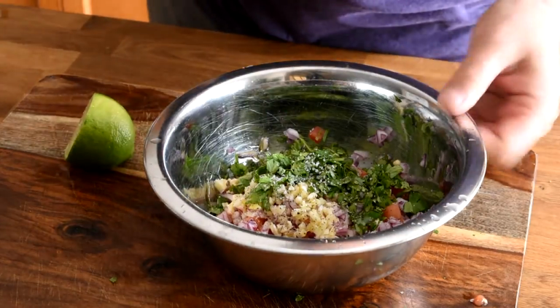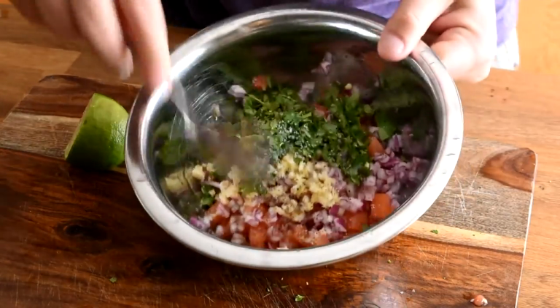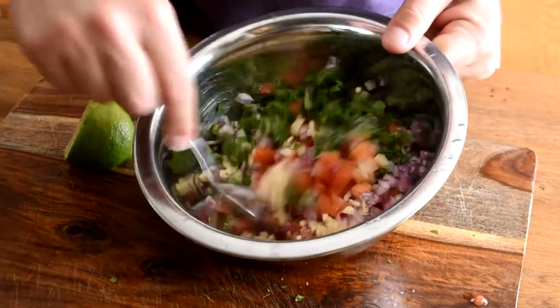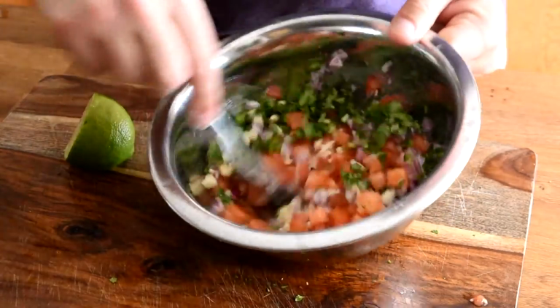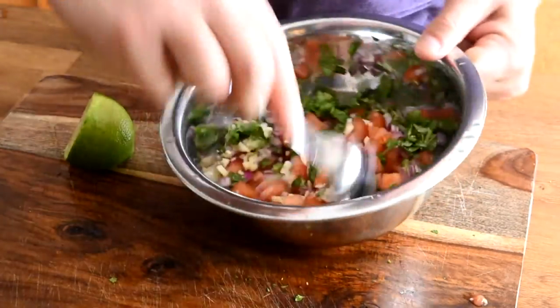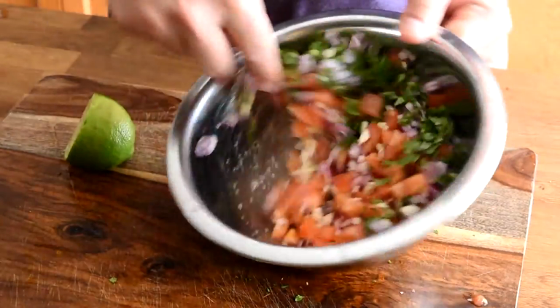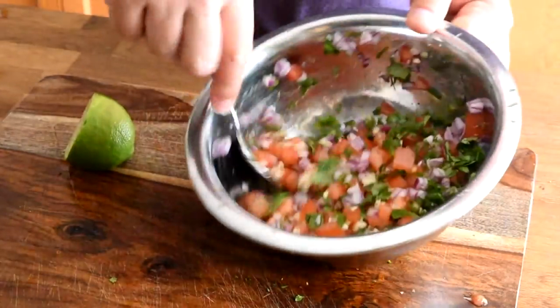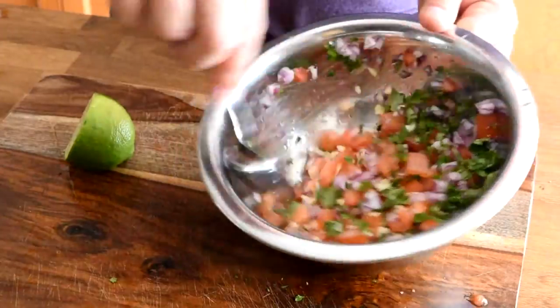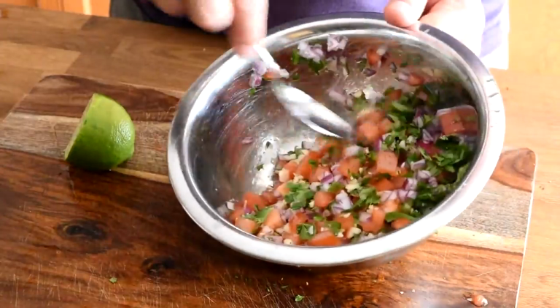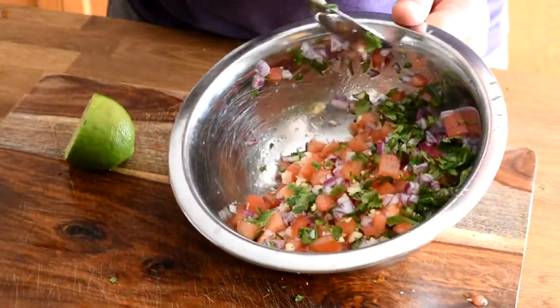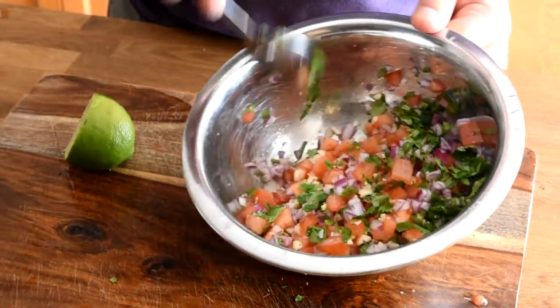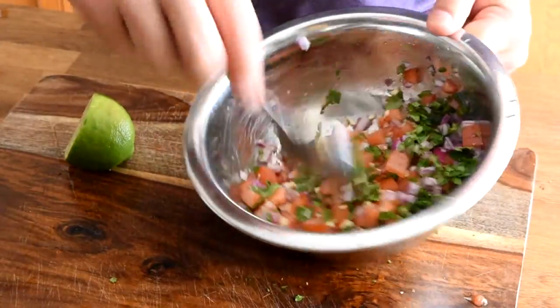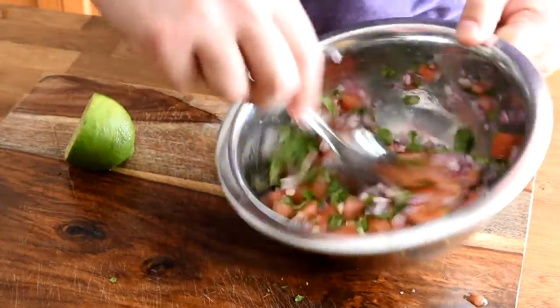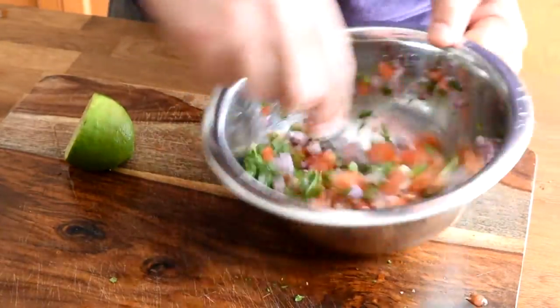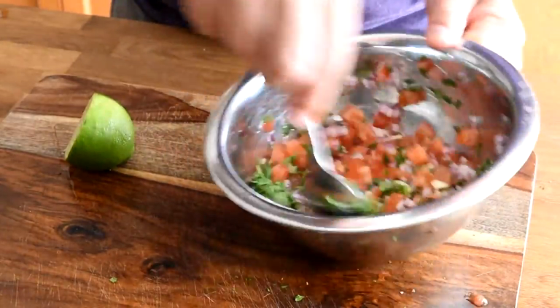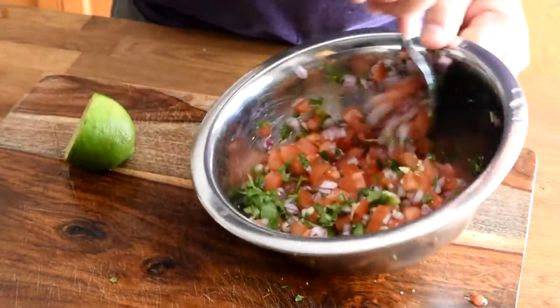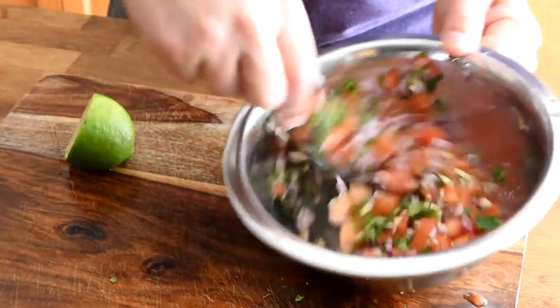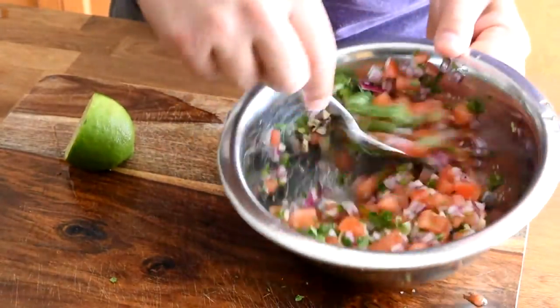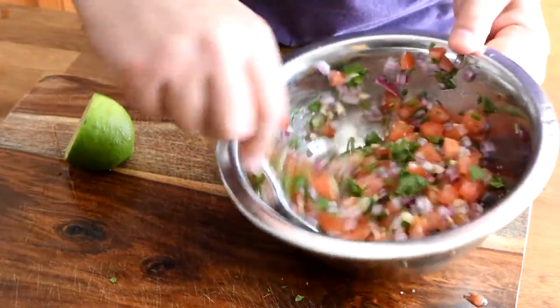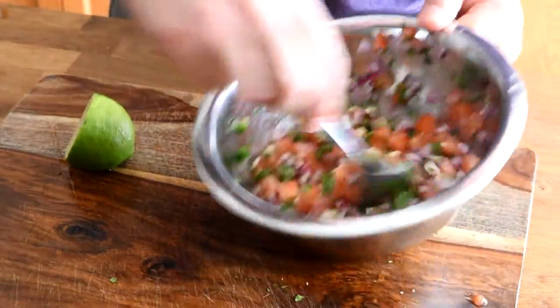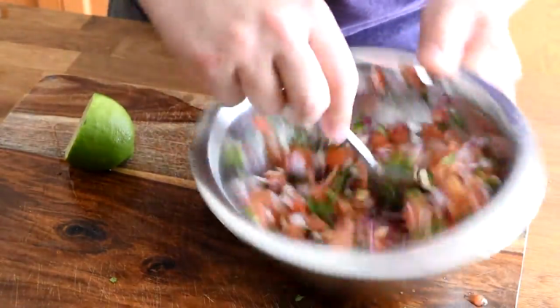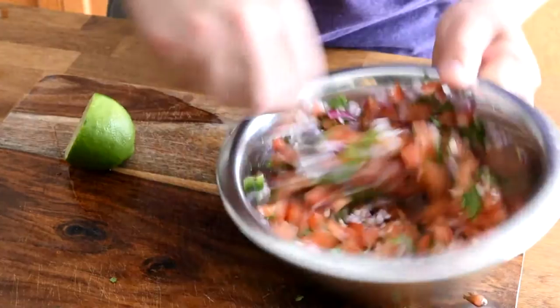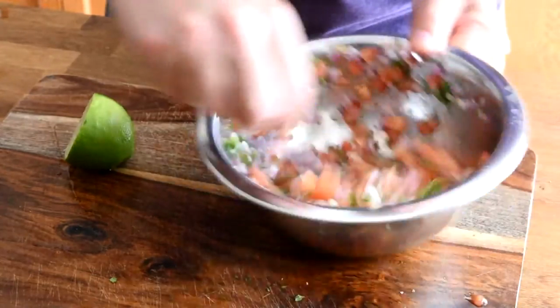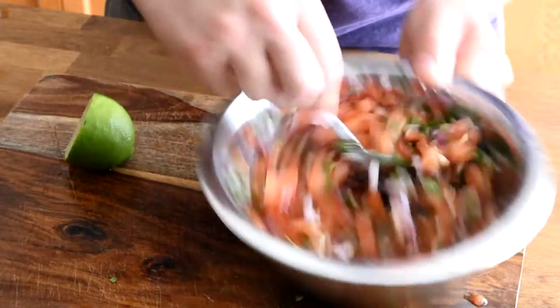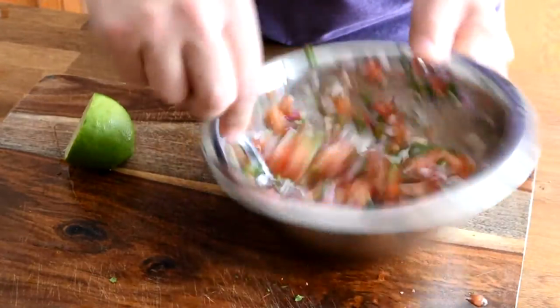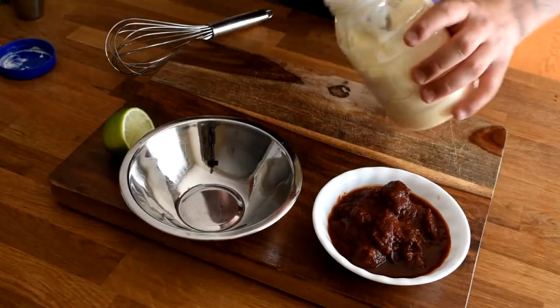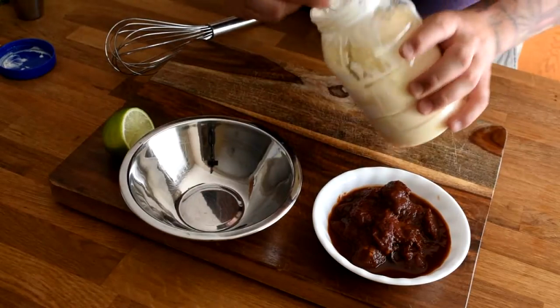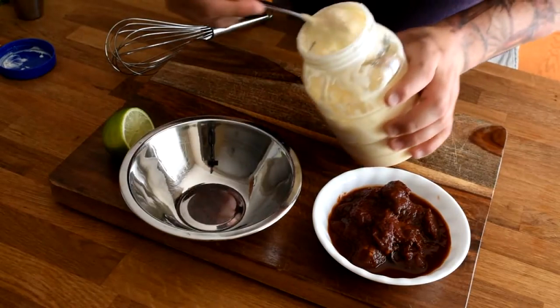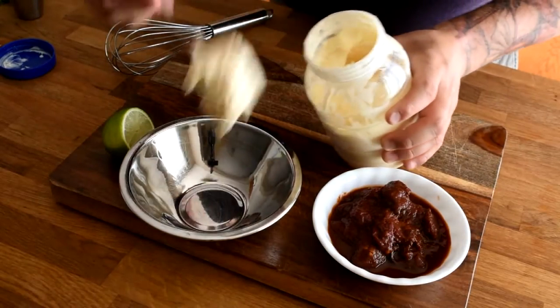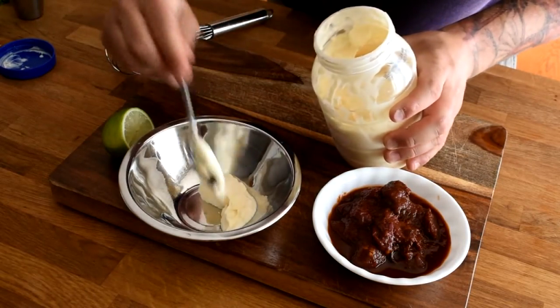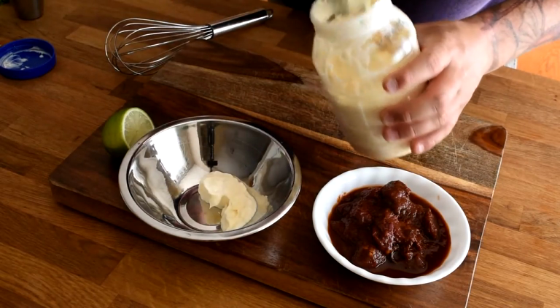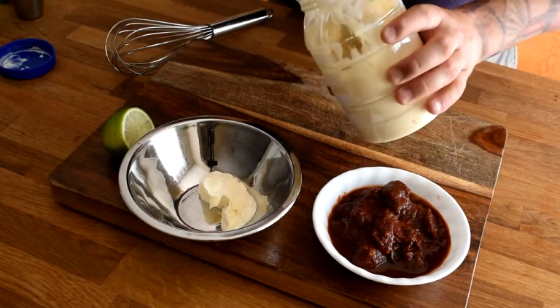We're going to mix that all together — beautiful bright colors, nice summer flavors. Now we're going to make our chipotle mayo.